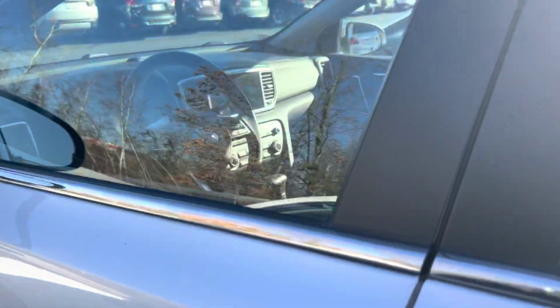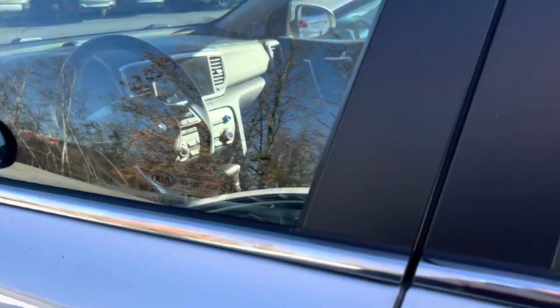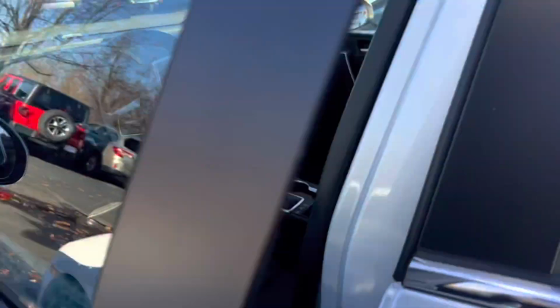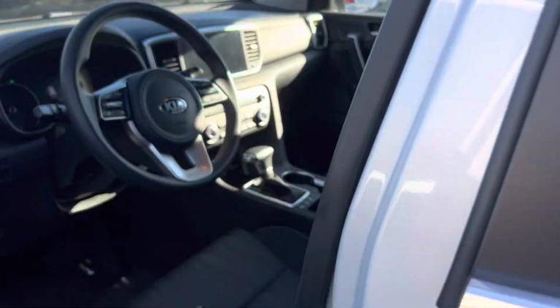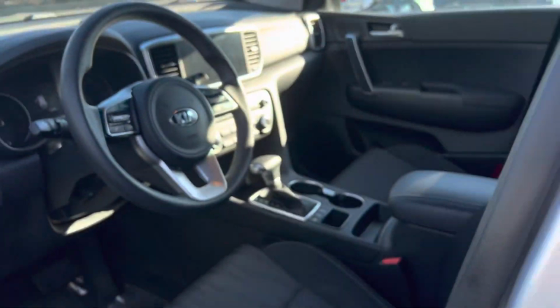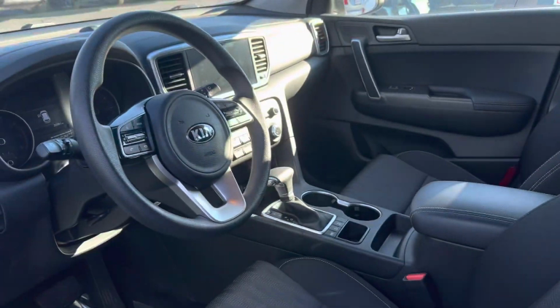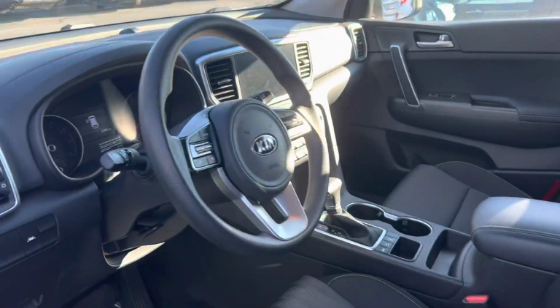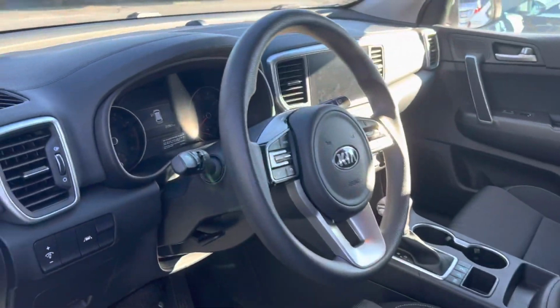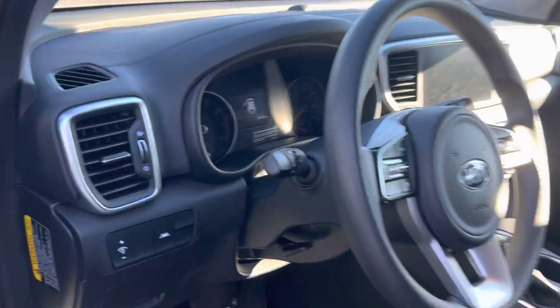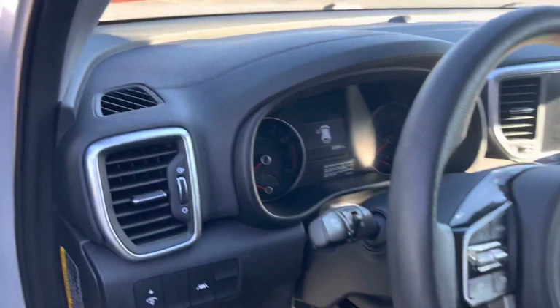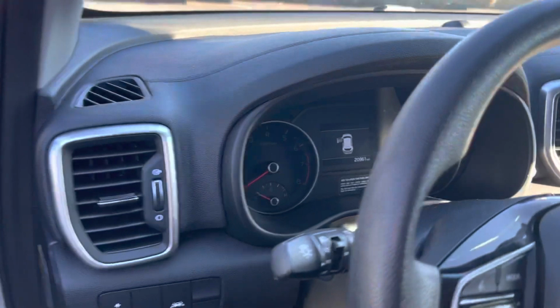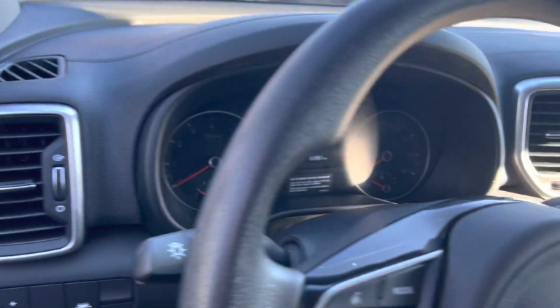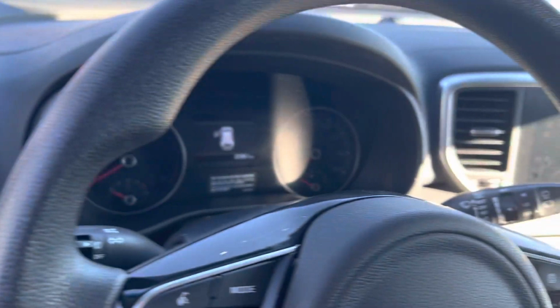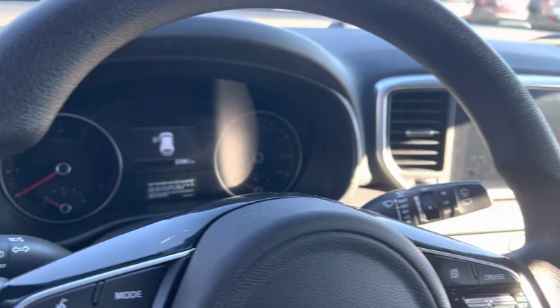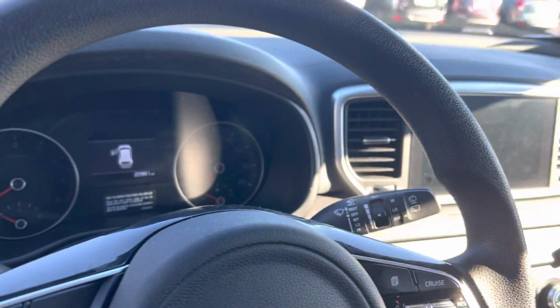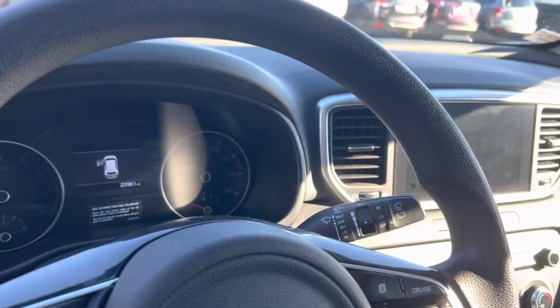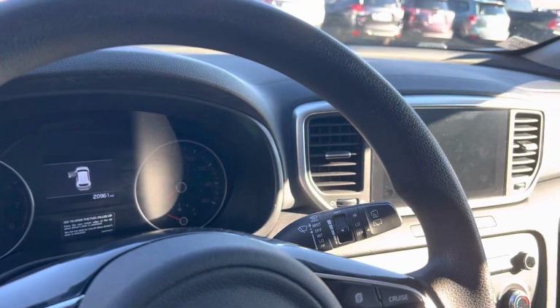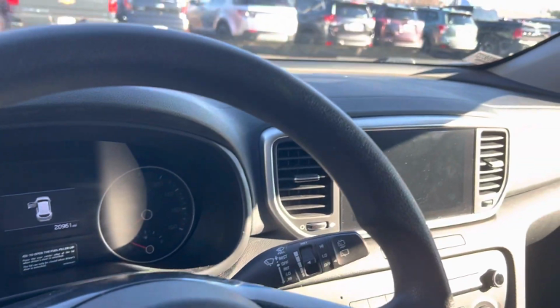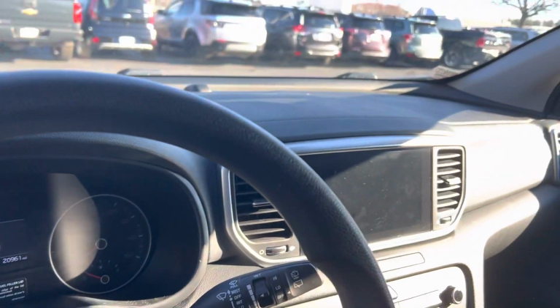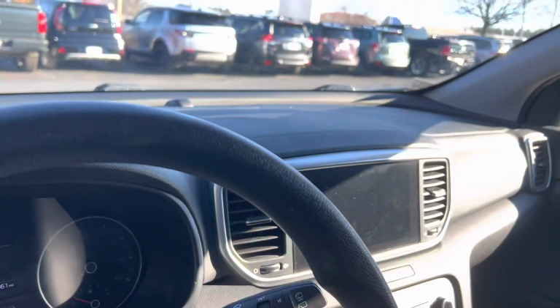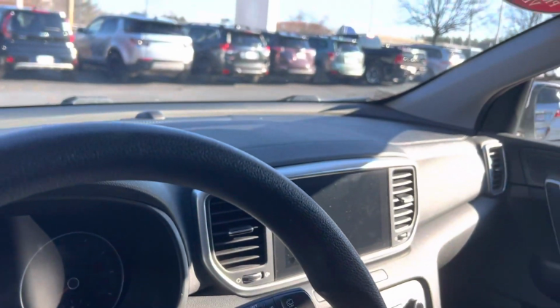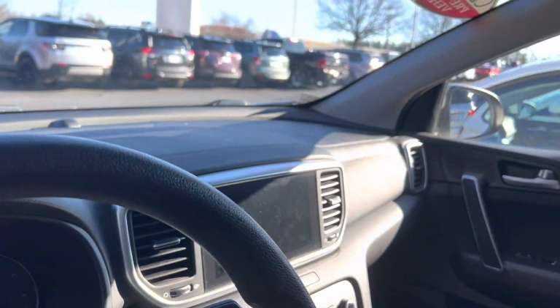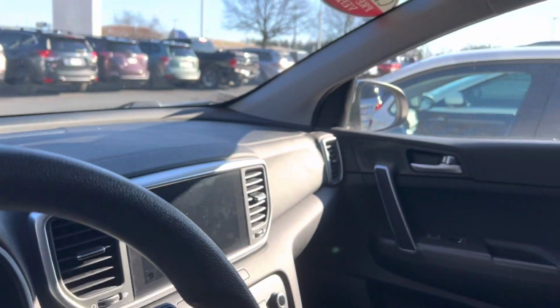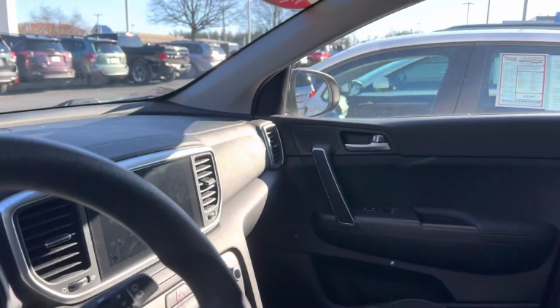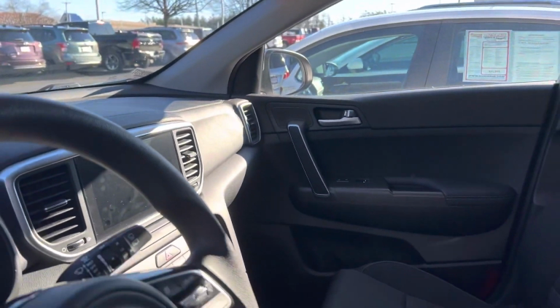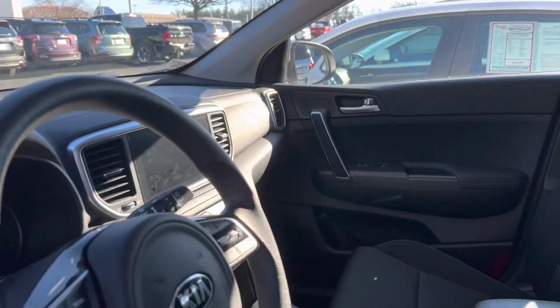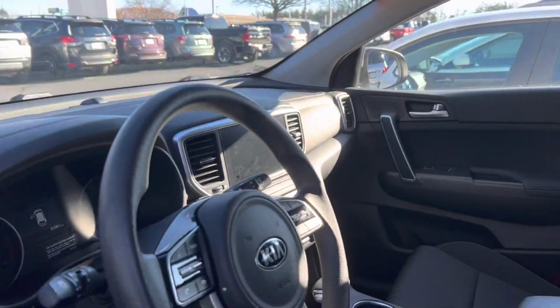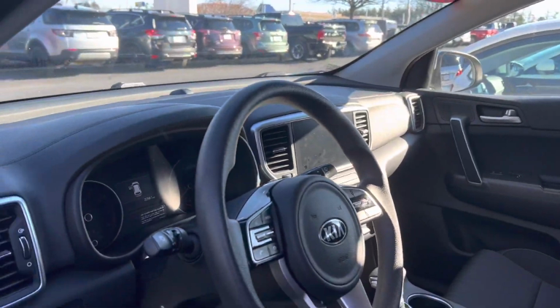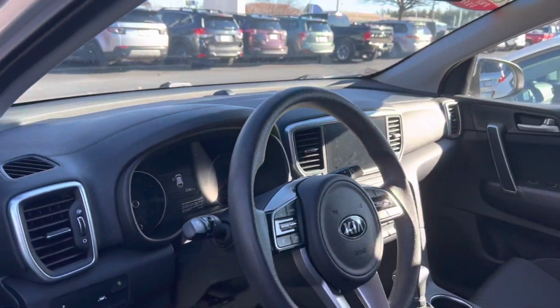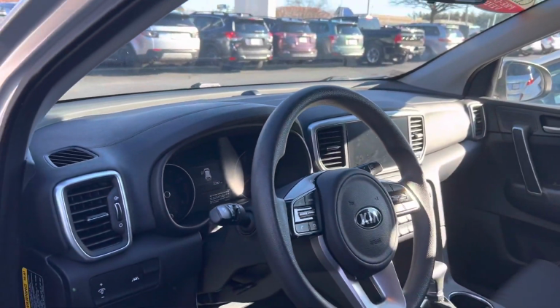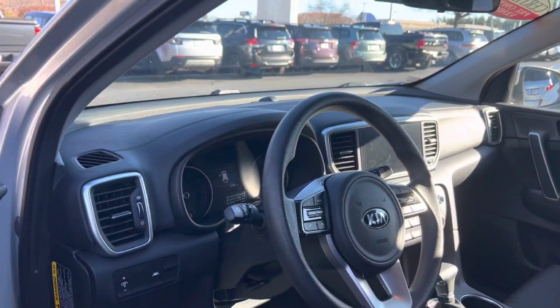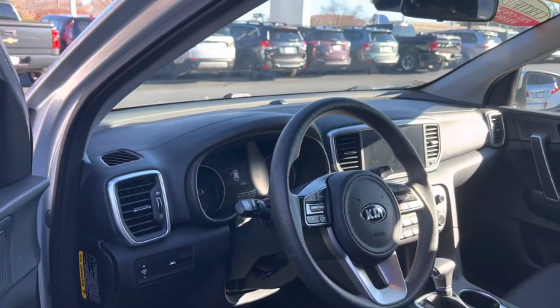Look at the interior — you've got a touchscreen display with Apple CarPlay and Android Auto. Very little miles, only 20,000.